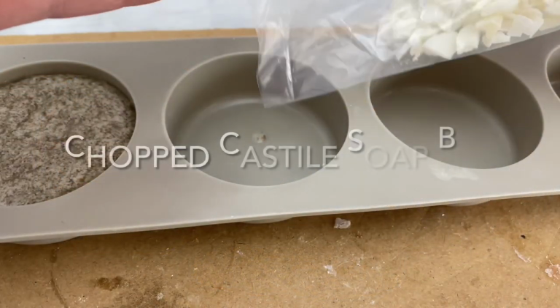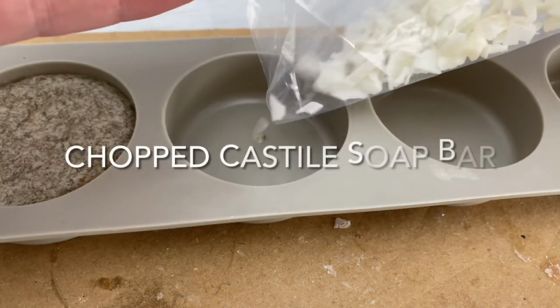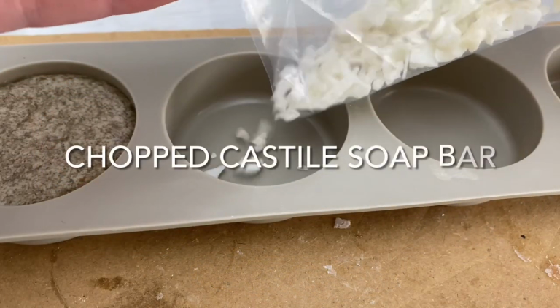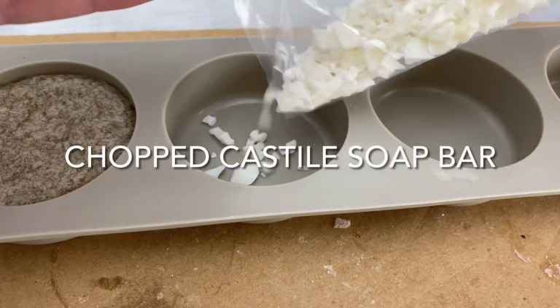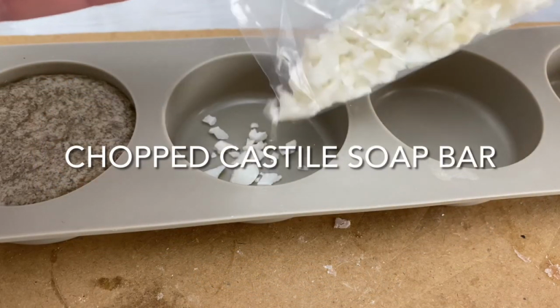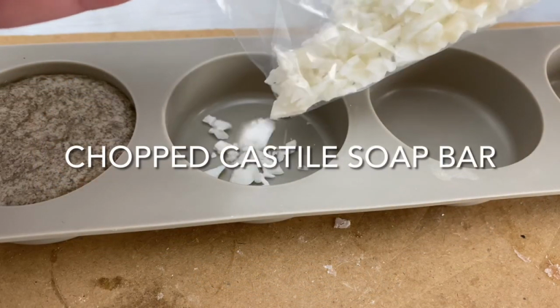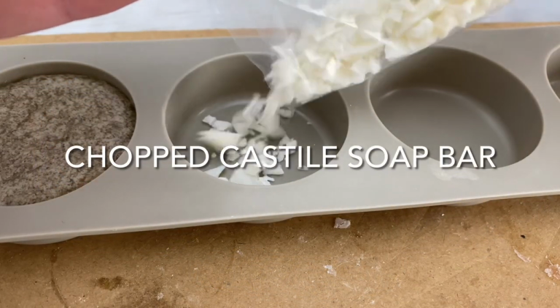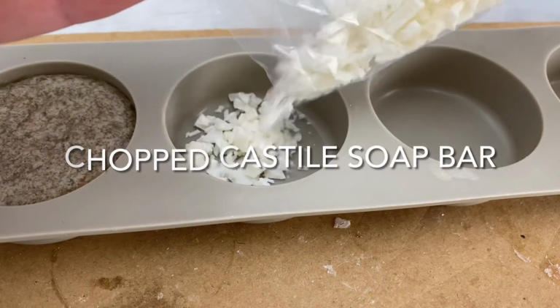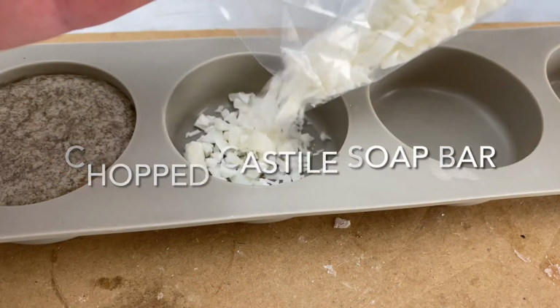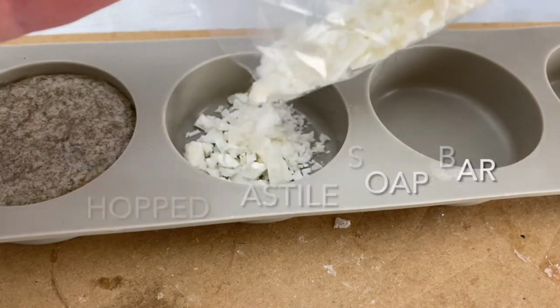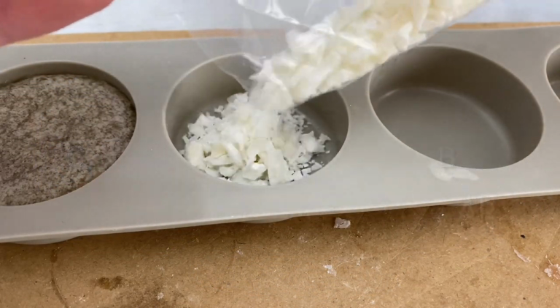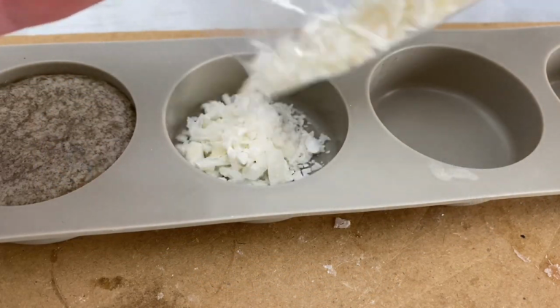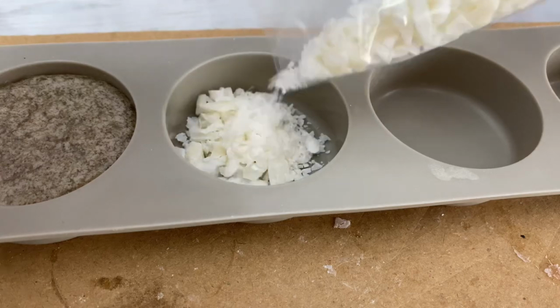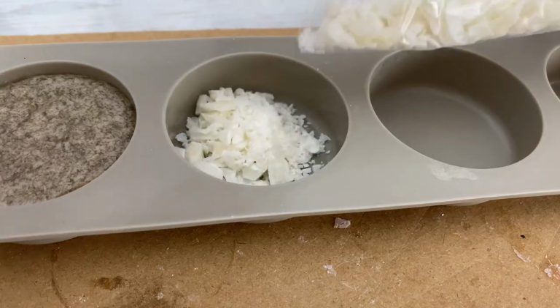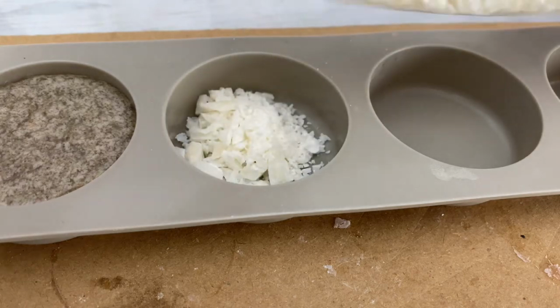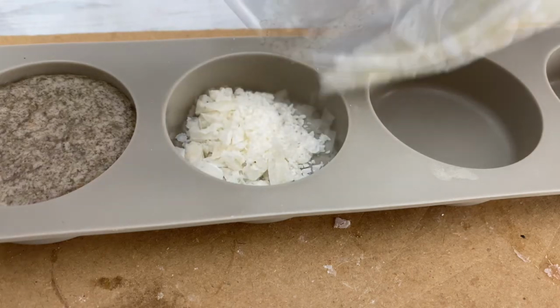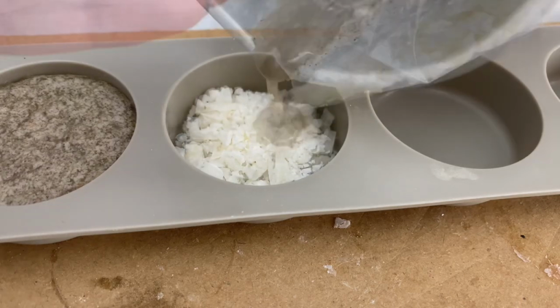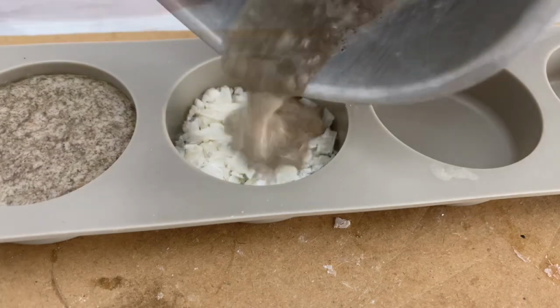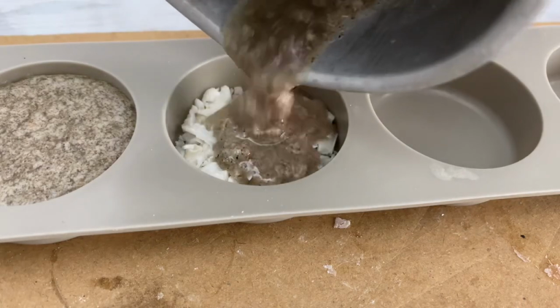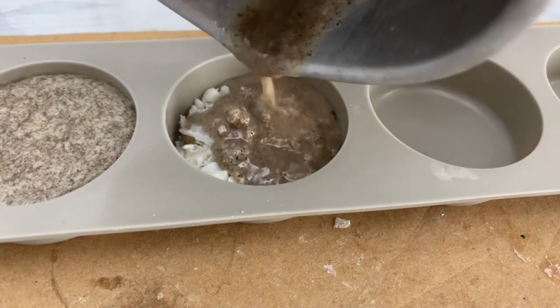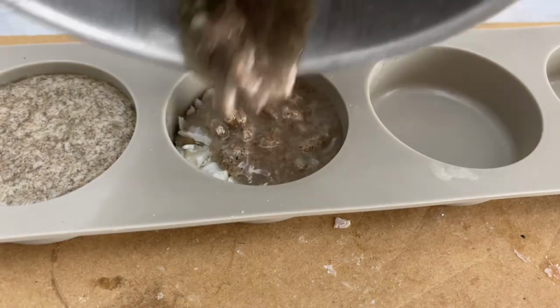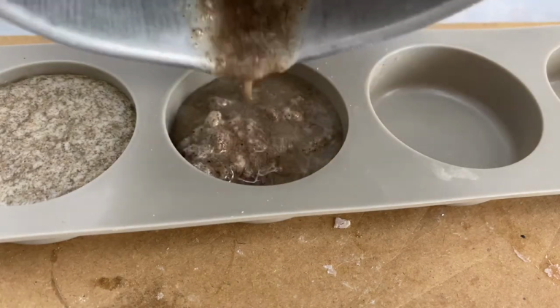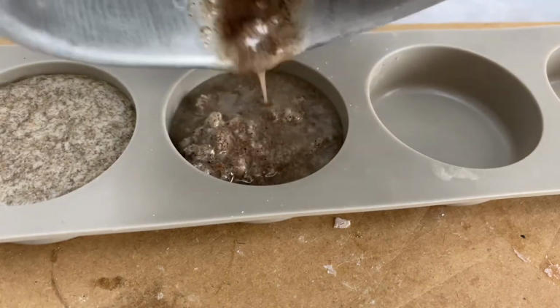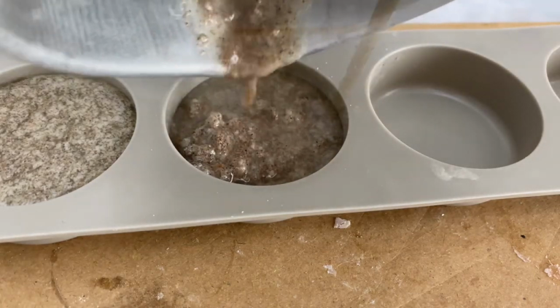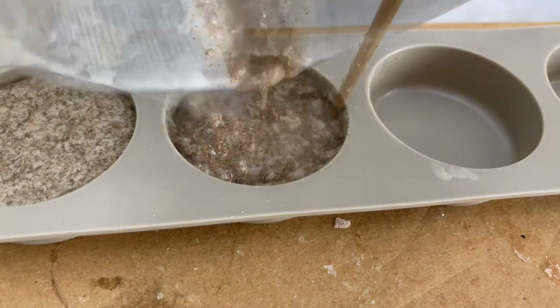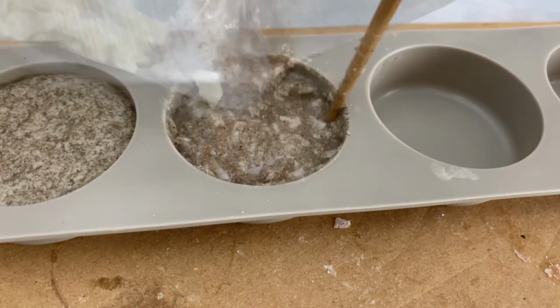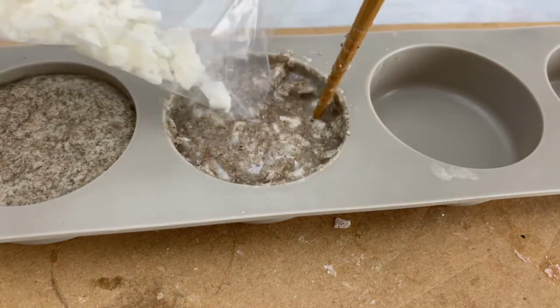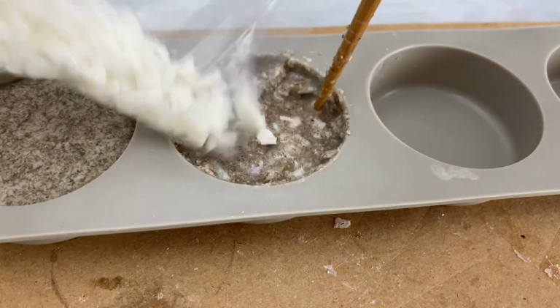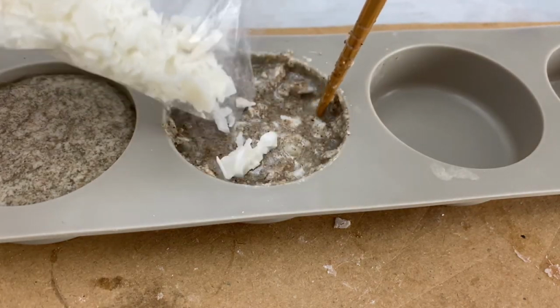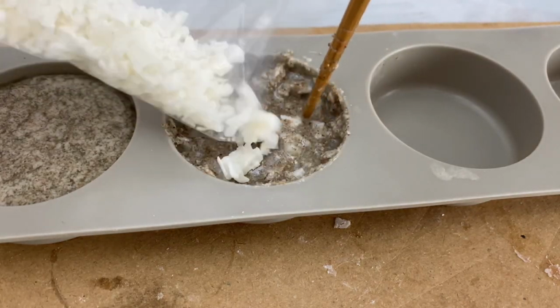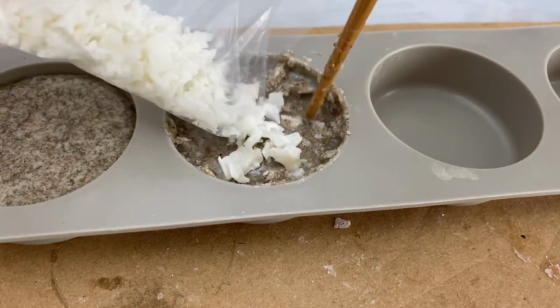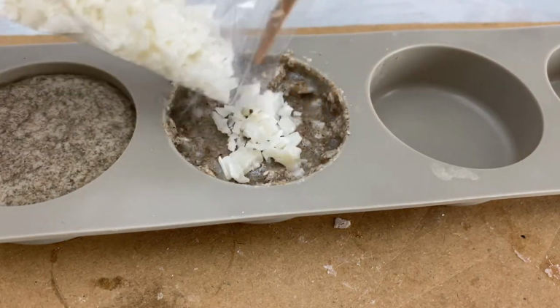If you're looking for suds with your scrubby, all you have to do is add chopped up castile soap to the mix and that's it.